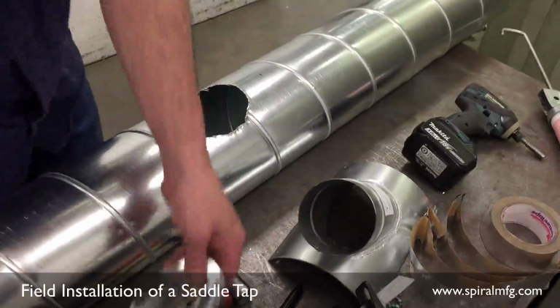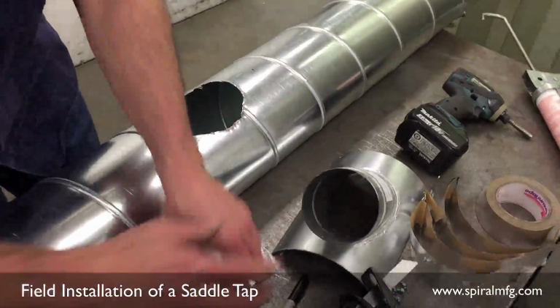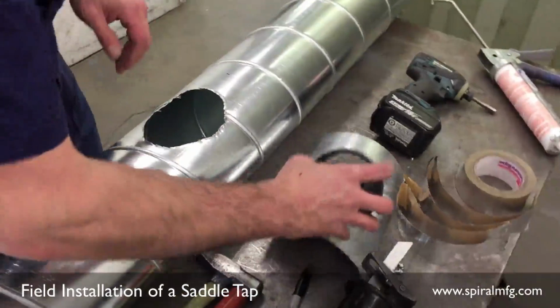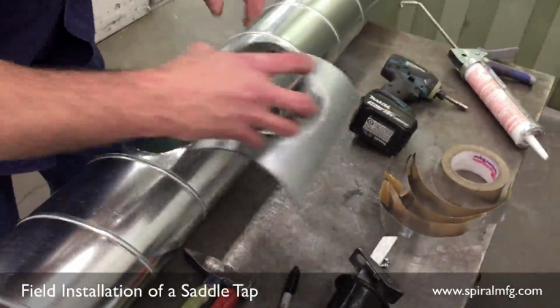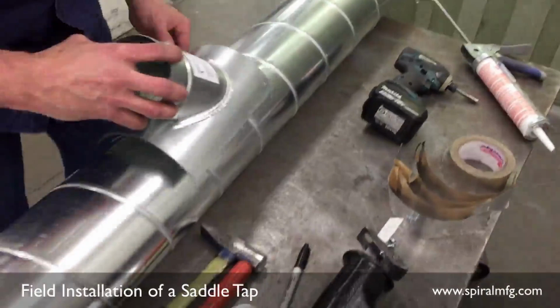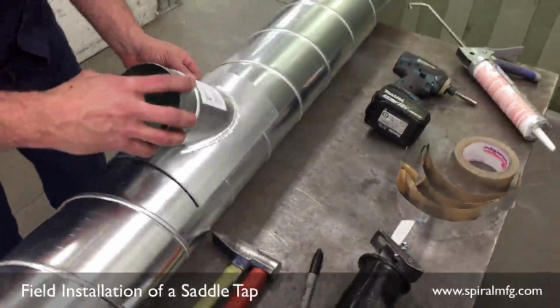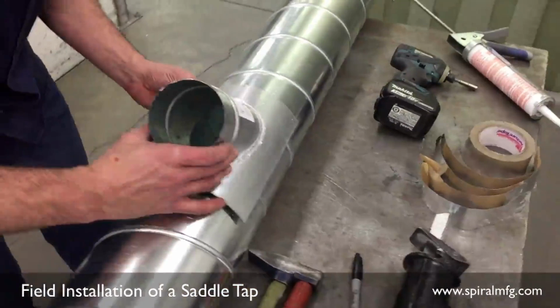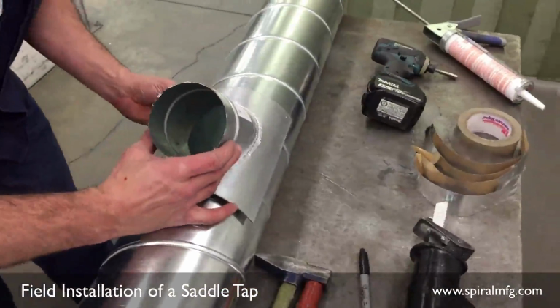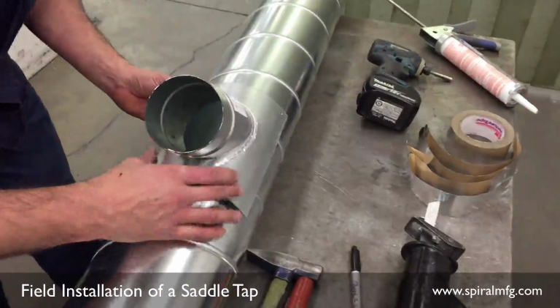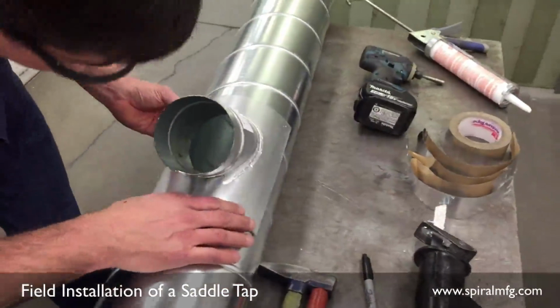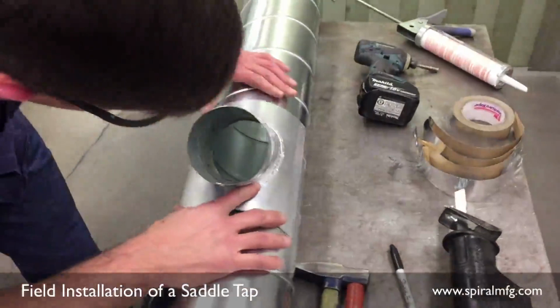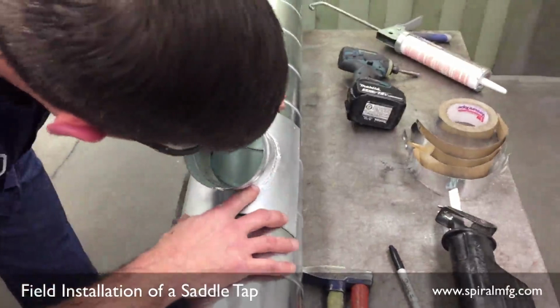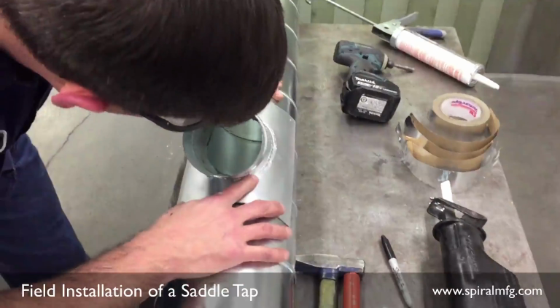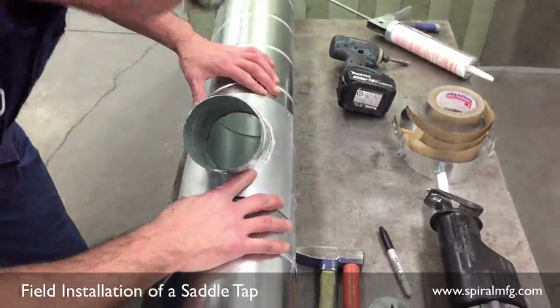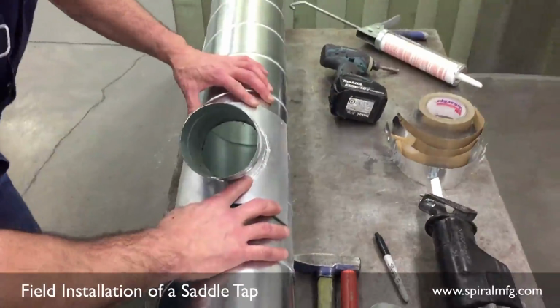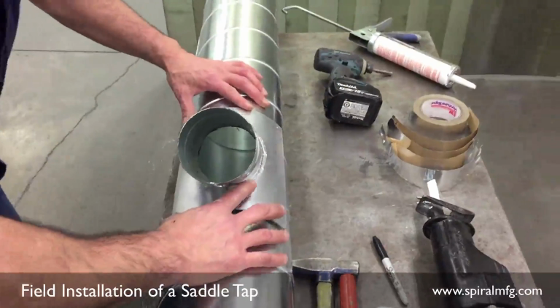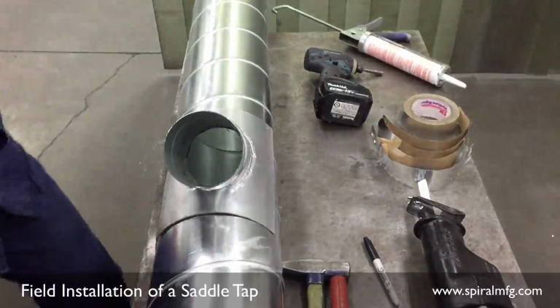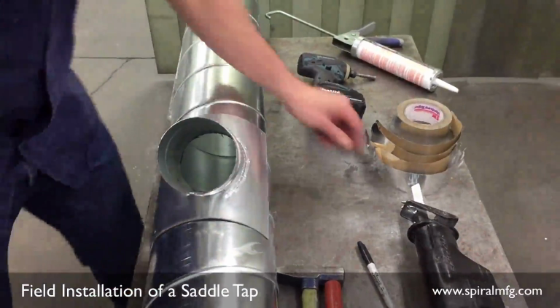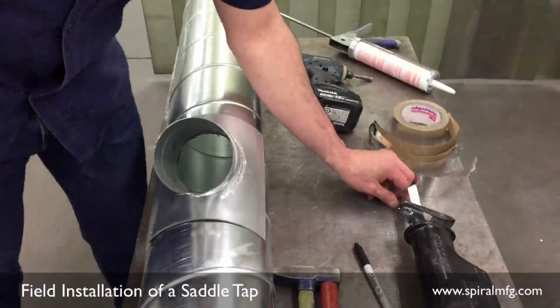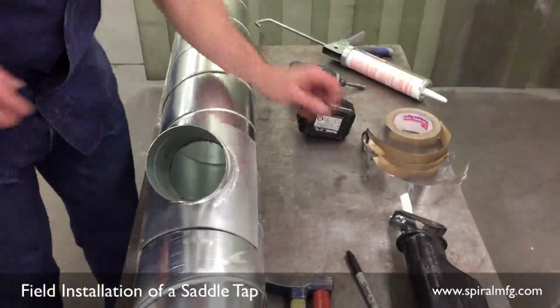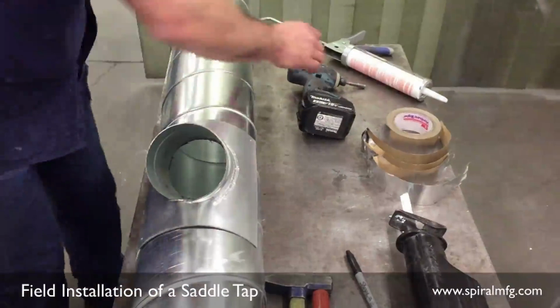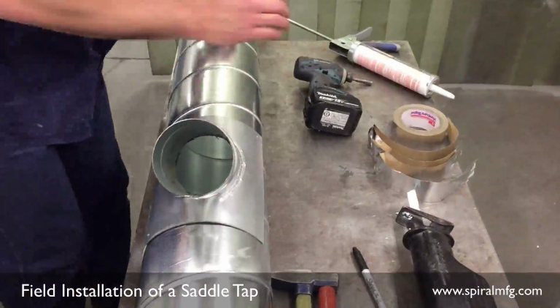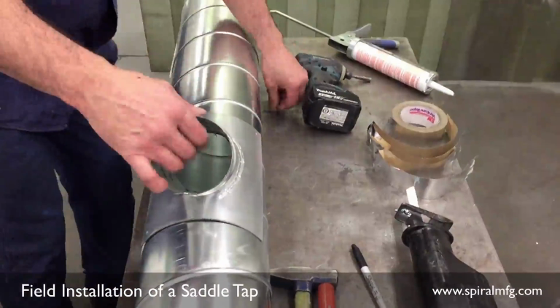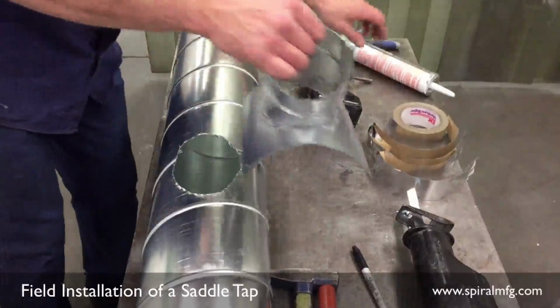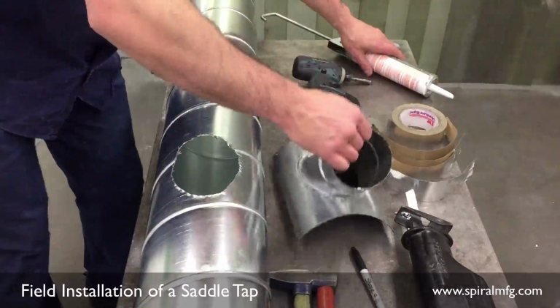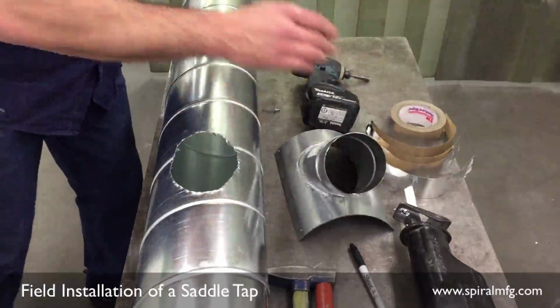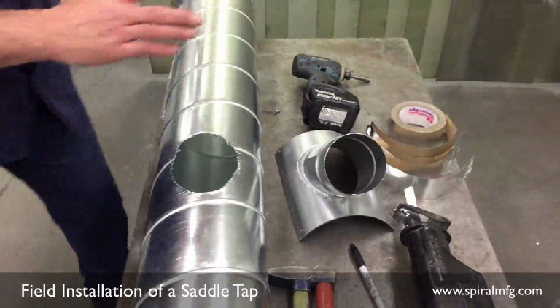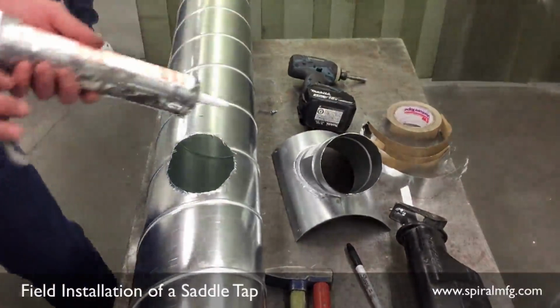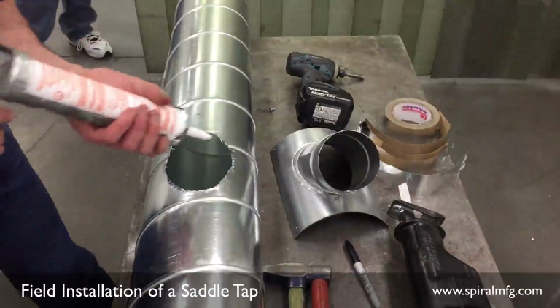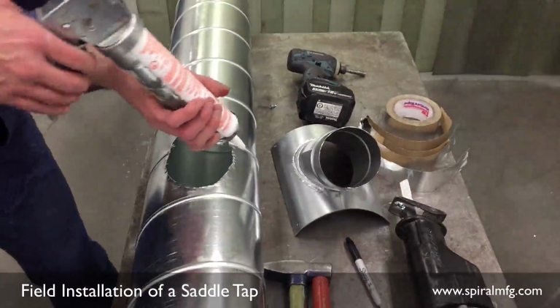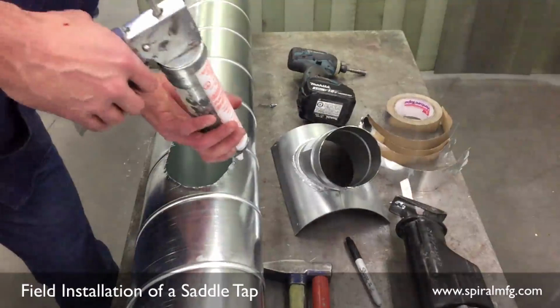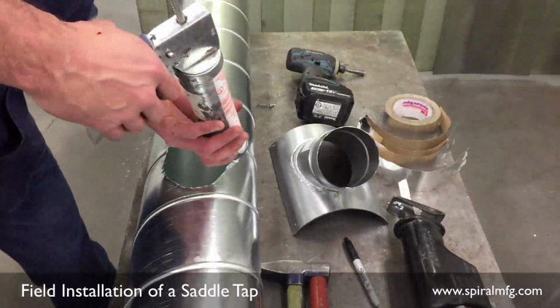Remove and dispose of the cut out drop properly. Place the saddle back on your pipe and ensure the fit and hole are correct. You are now ready to add sealant around your cut out to ensure a proper seal.